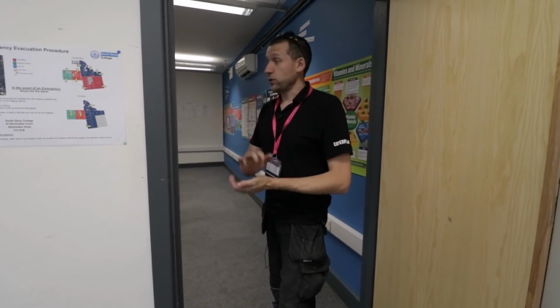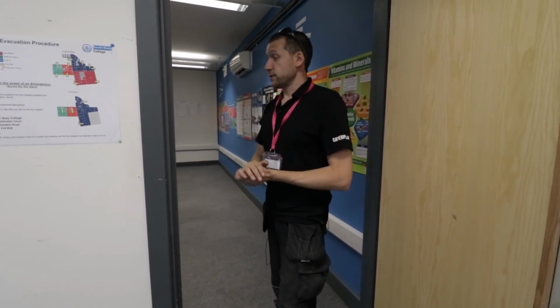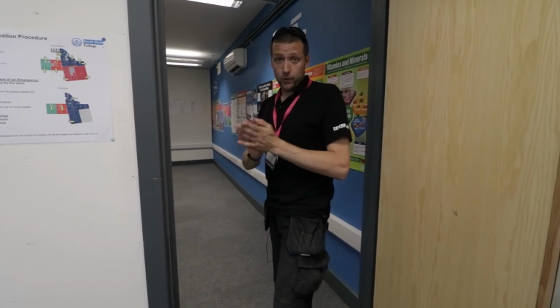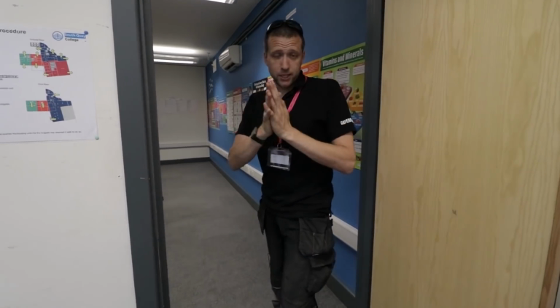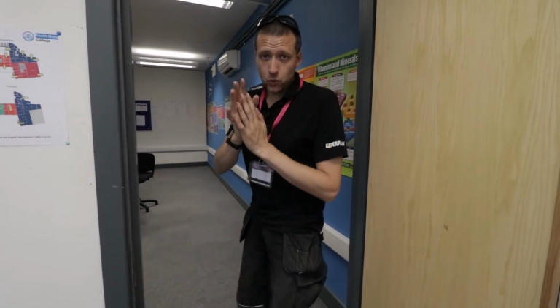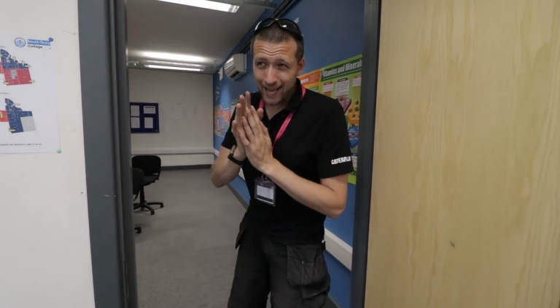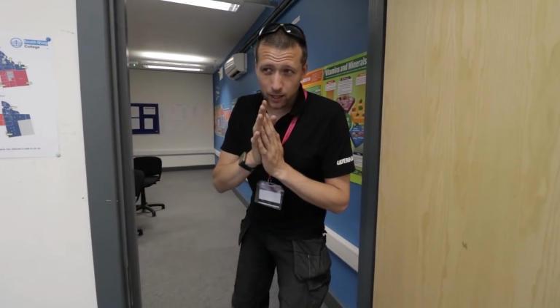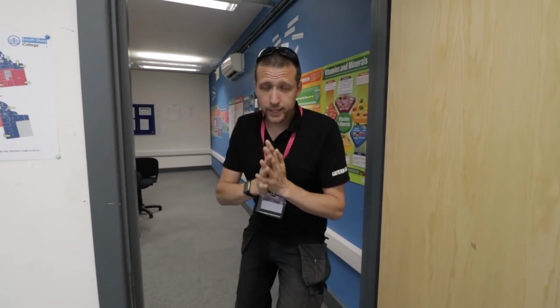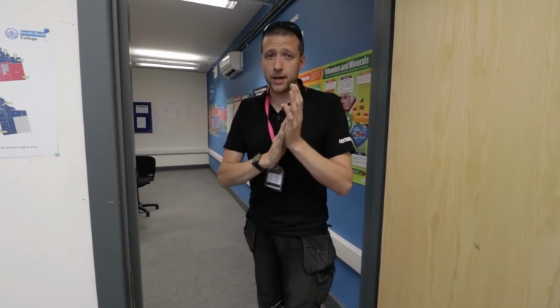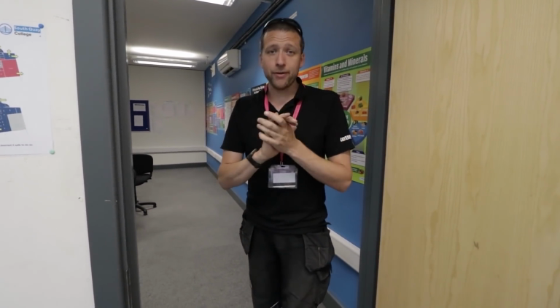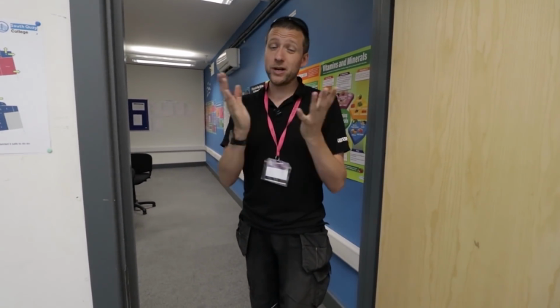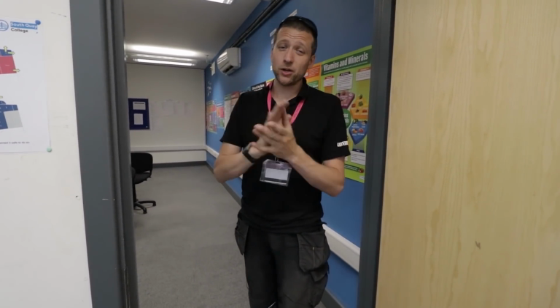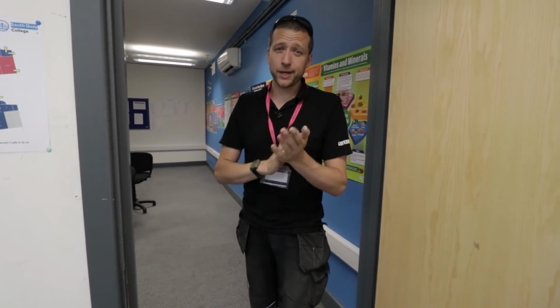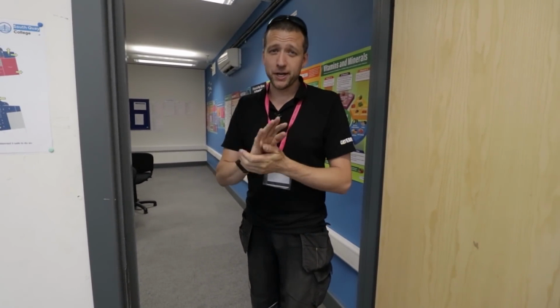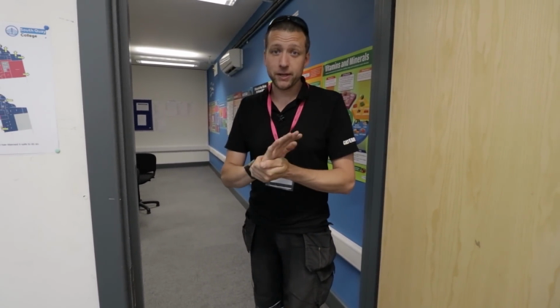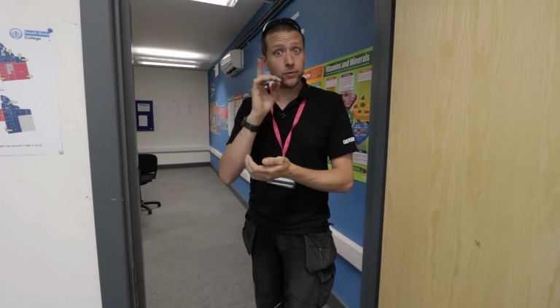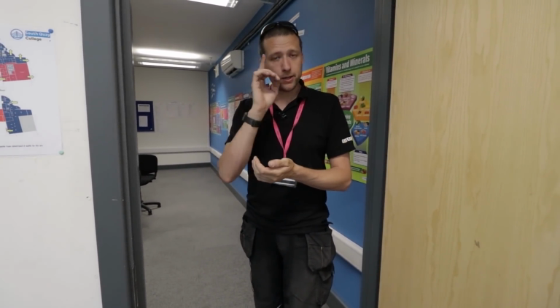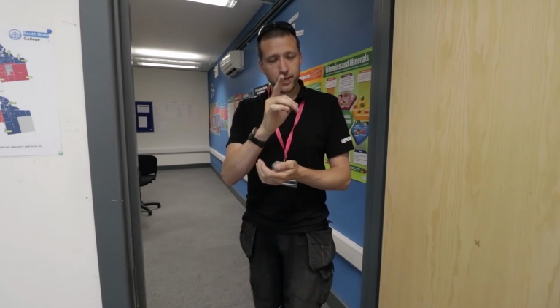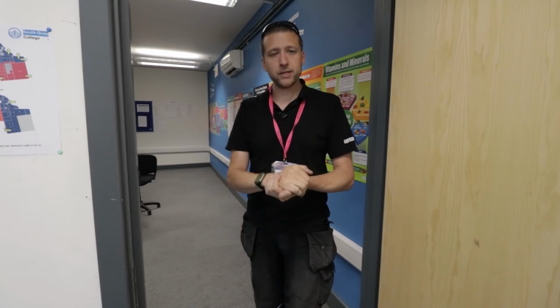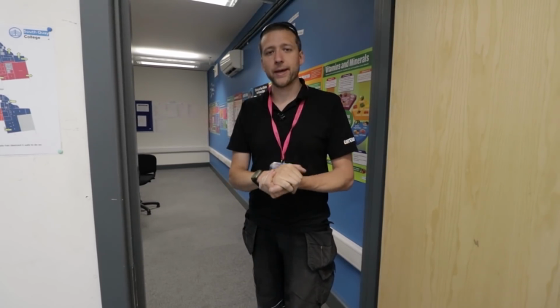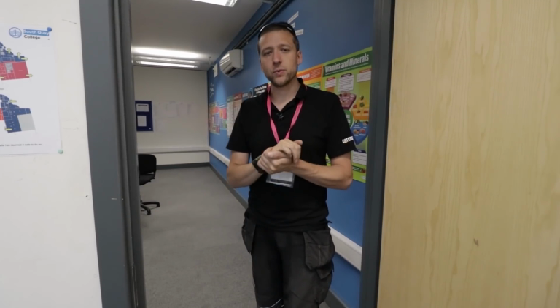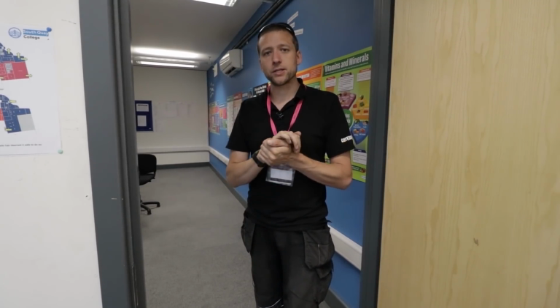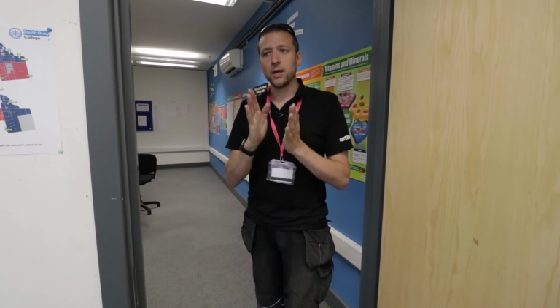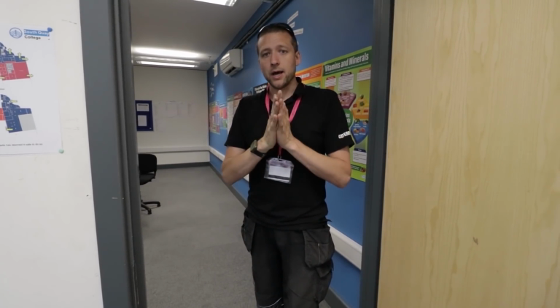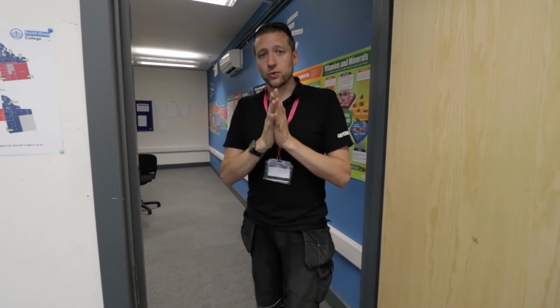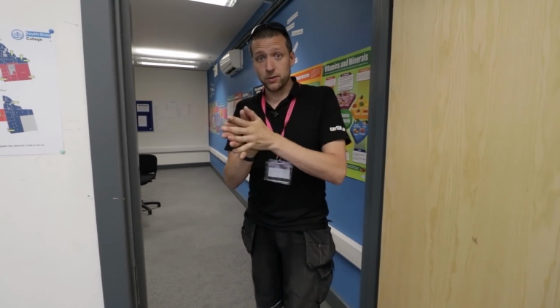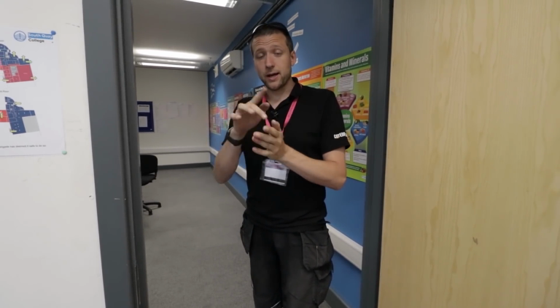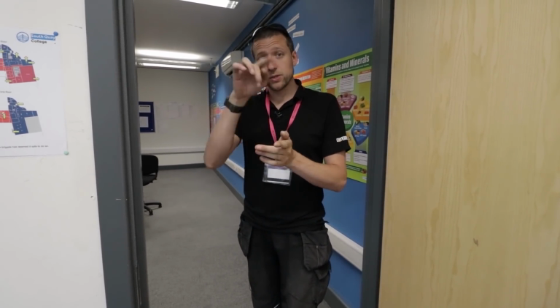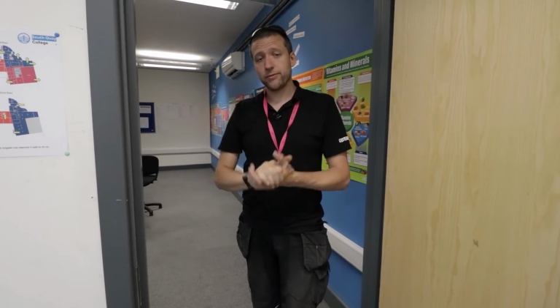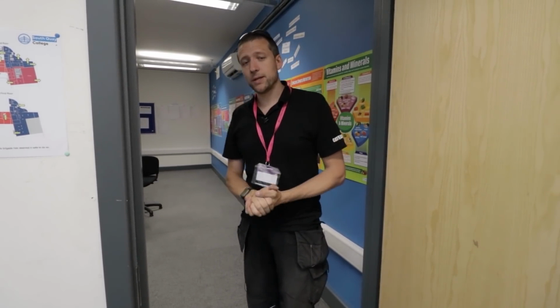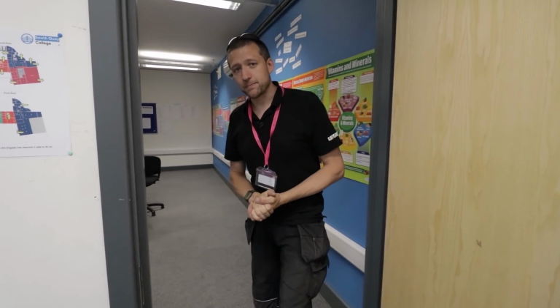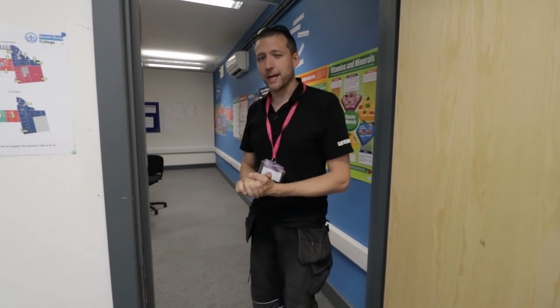Otherwise, that's about it. We'll see you in a week's time. There is a Friday video coming out this week, so you'll see me then, and then the following Monday. Take care.